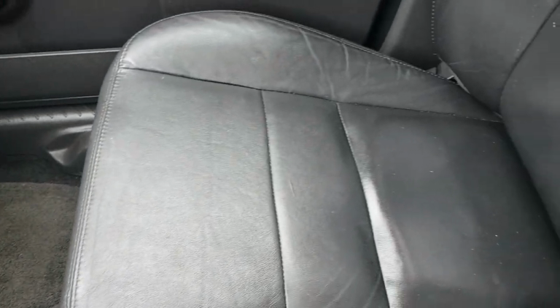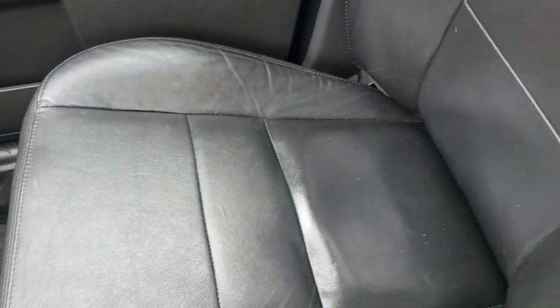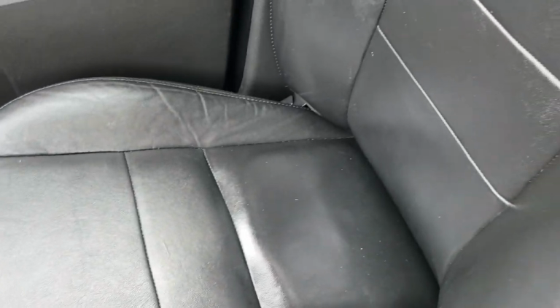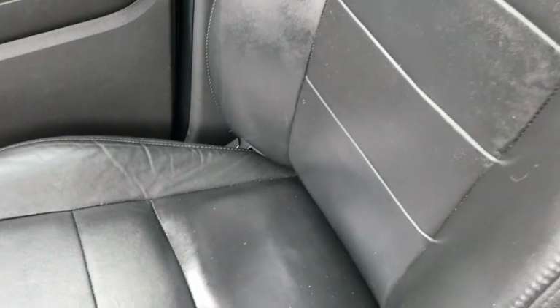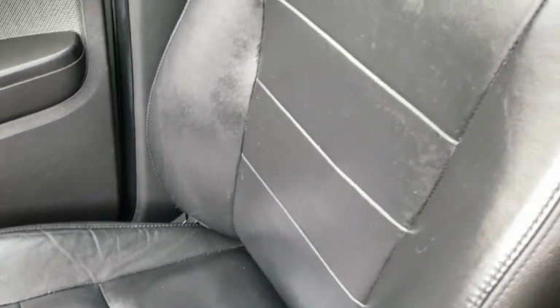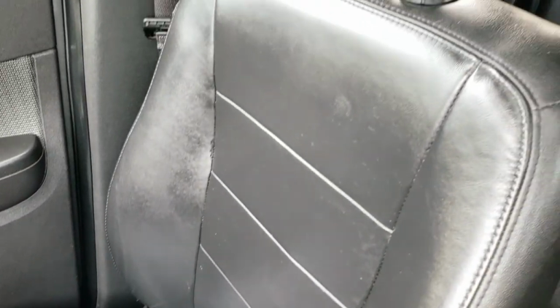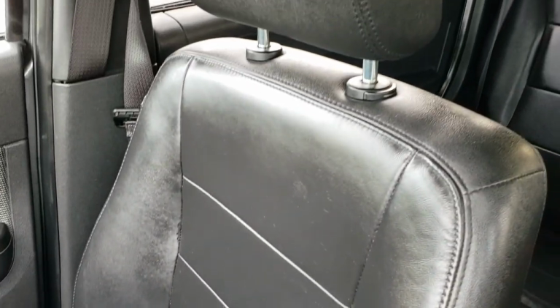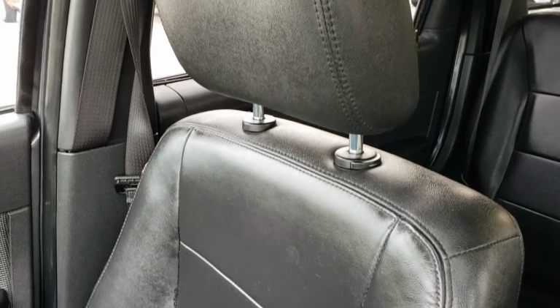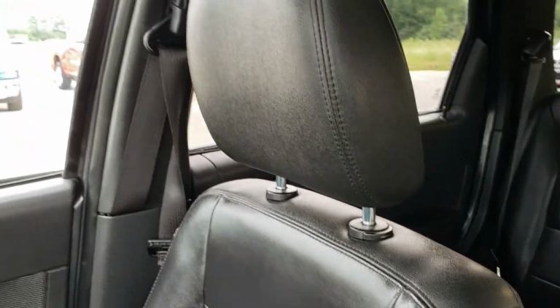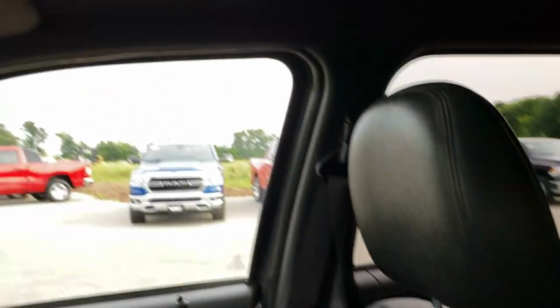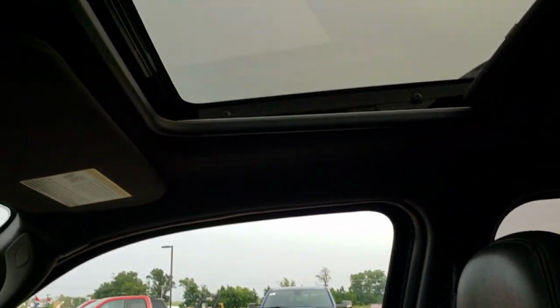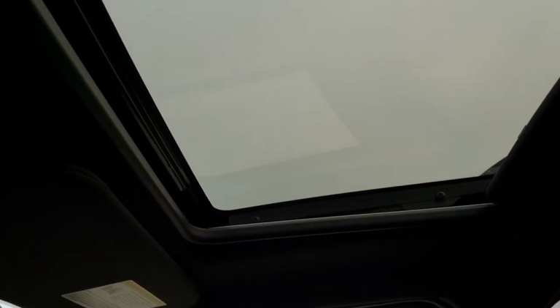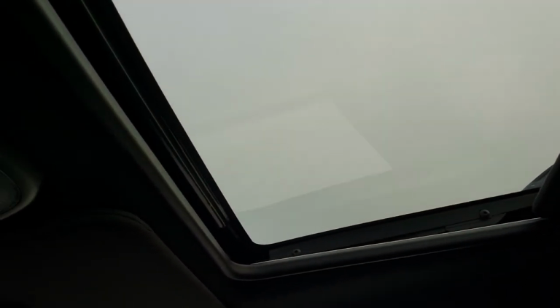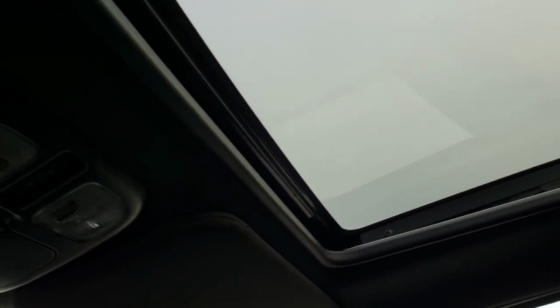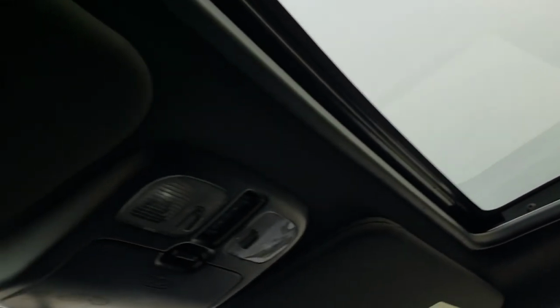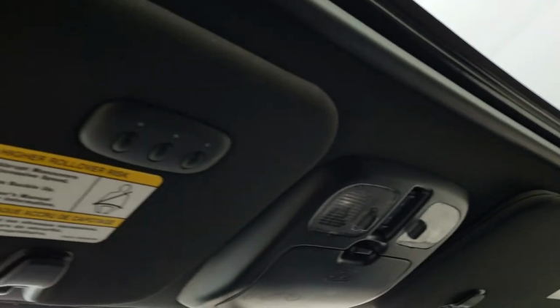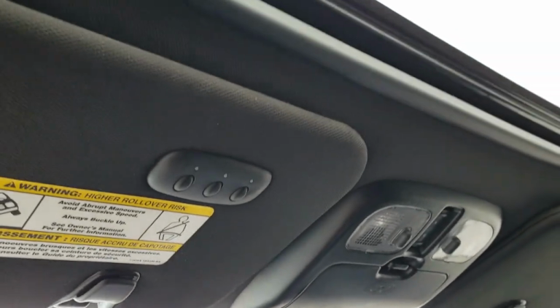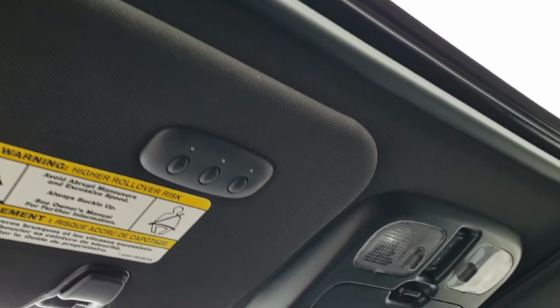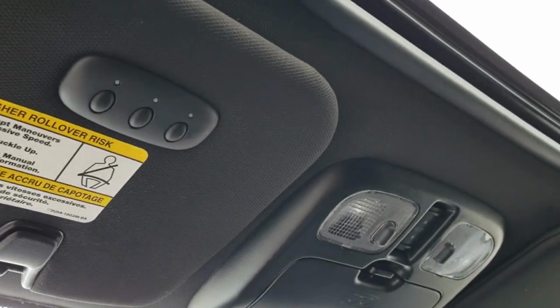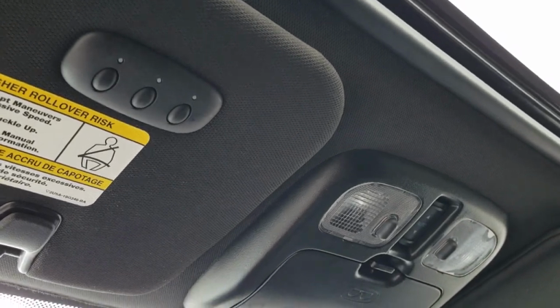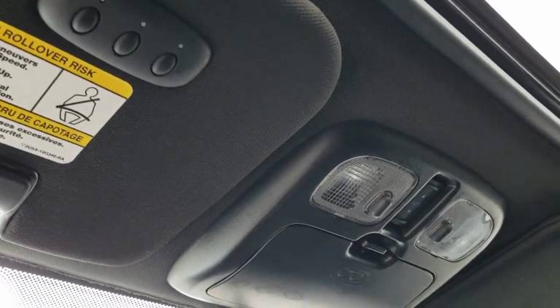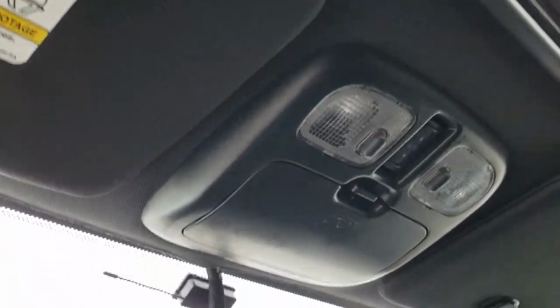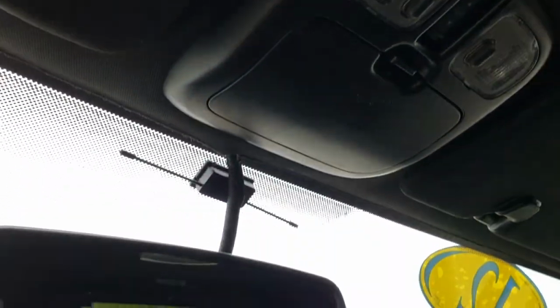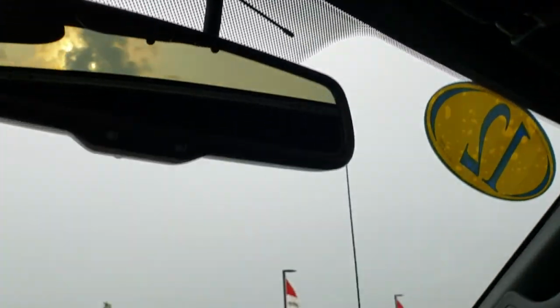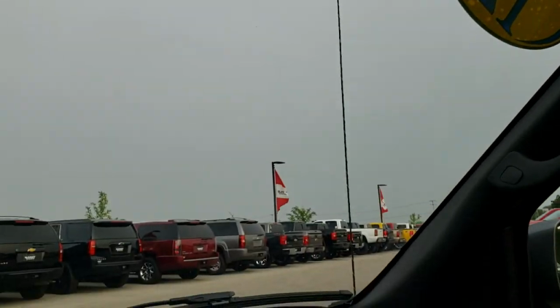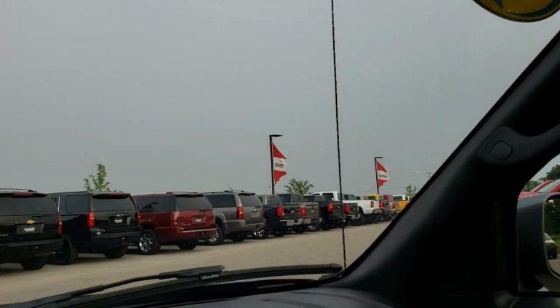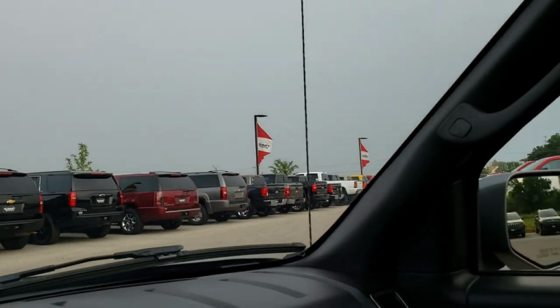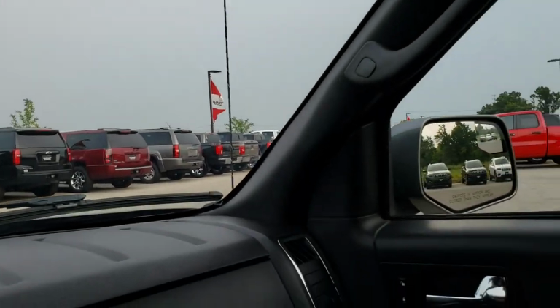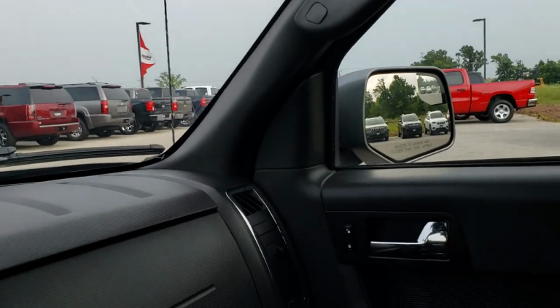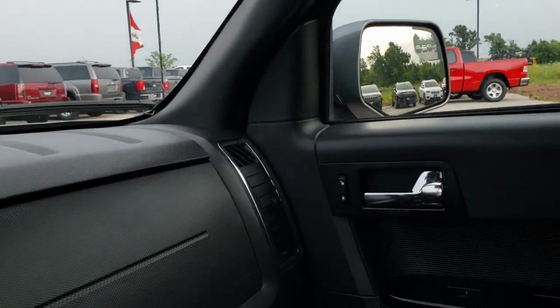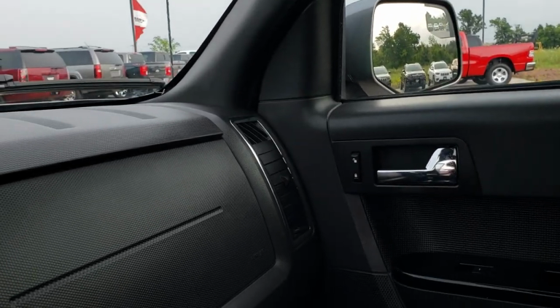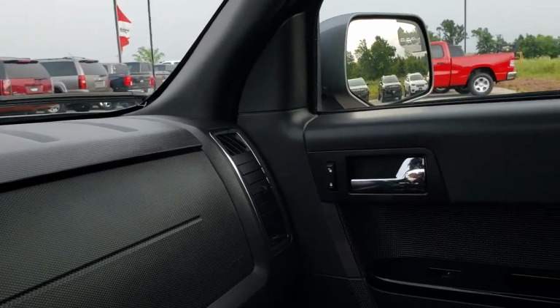The passenger seat is very clean as well — no rips or tears. This one does have the power sunroof. And I'm a little jealous — this one has the HomeLink system and mine does not. But it's very clean inside.